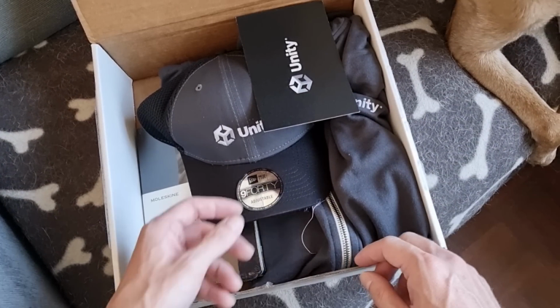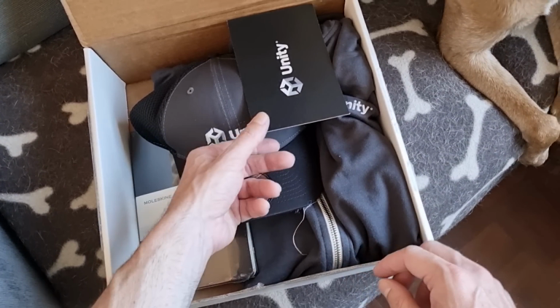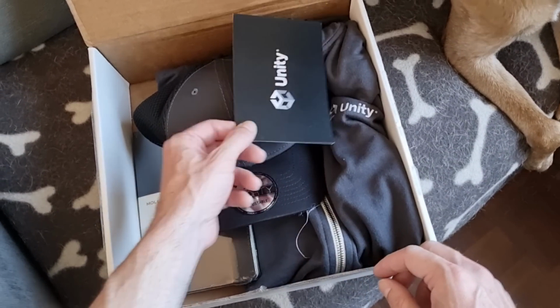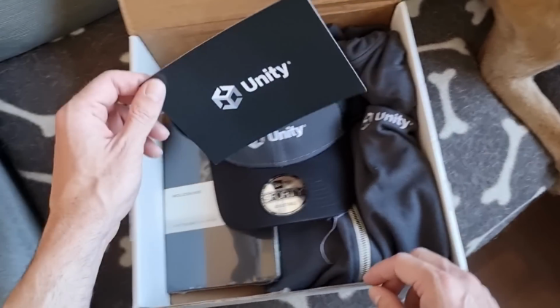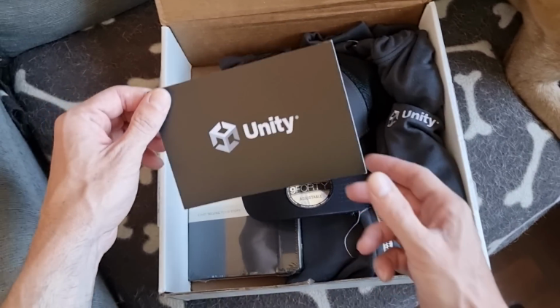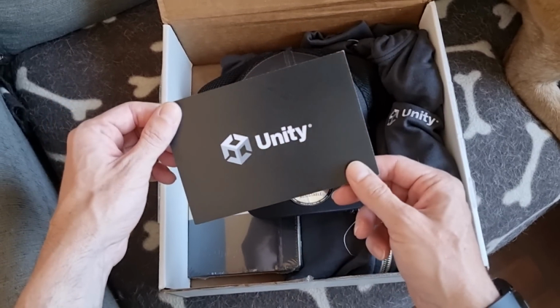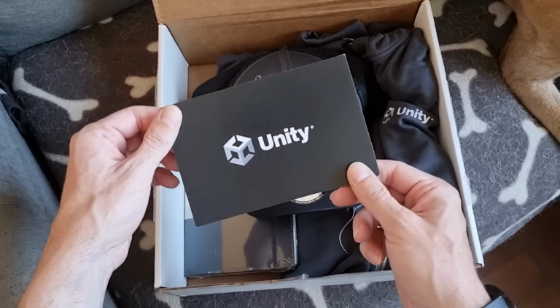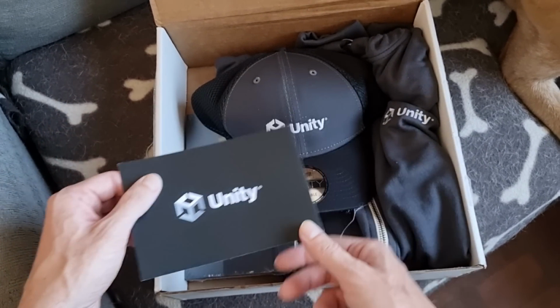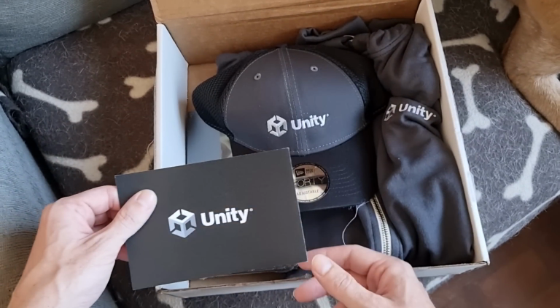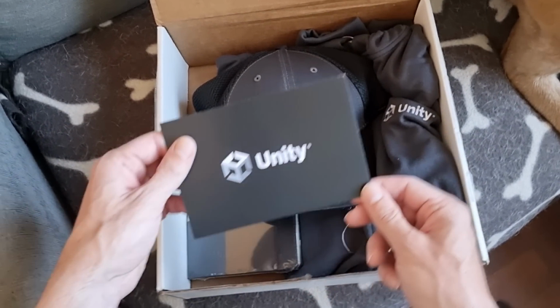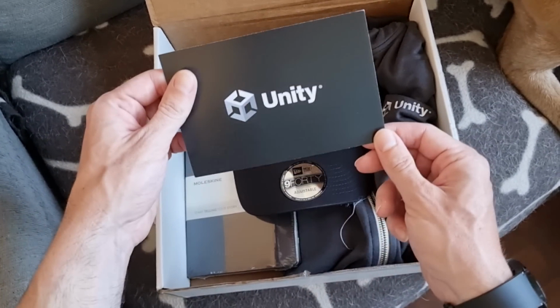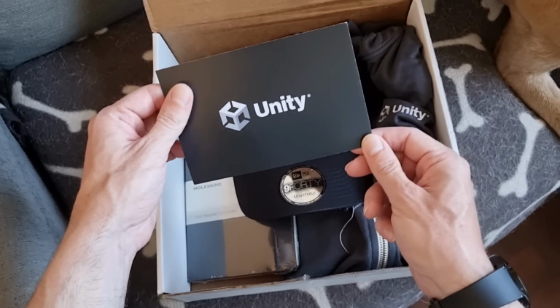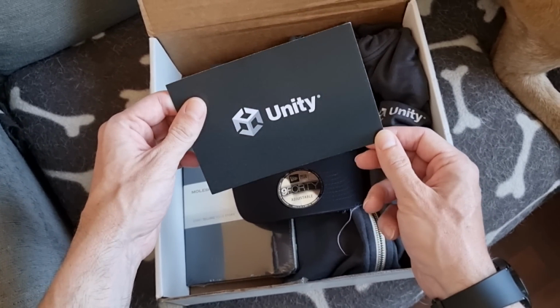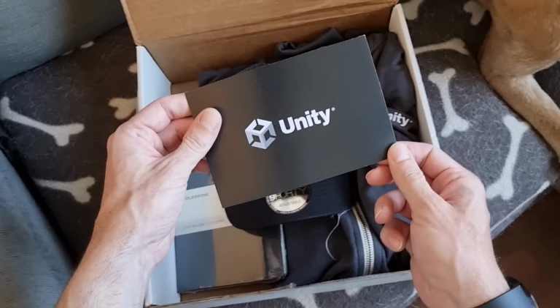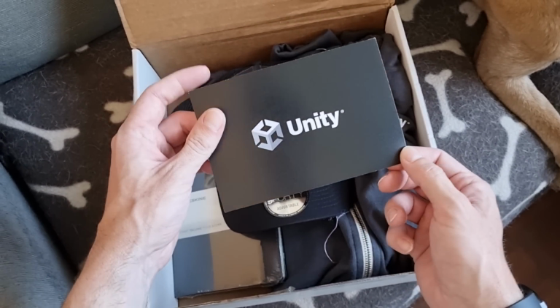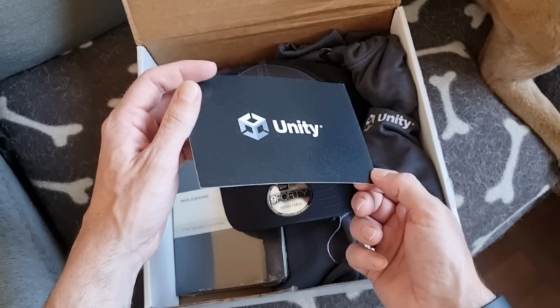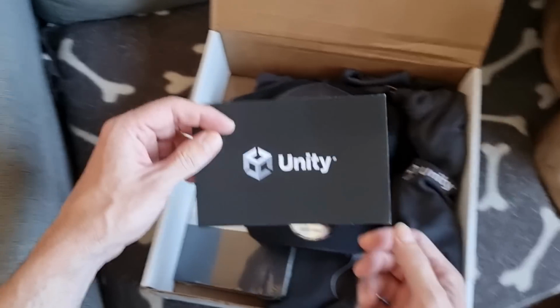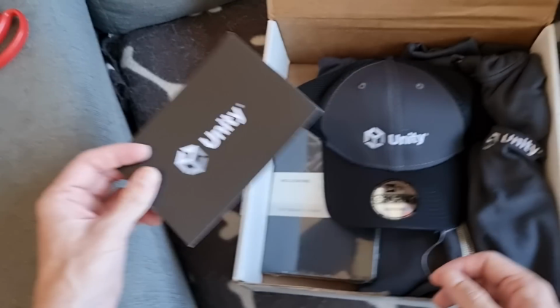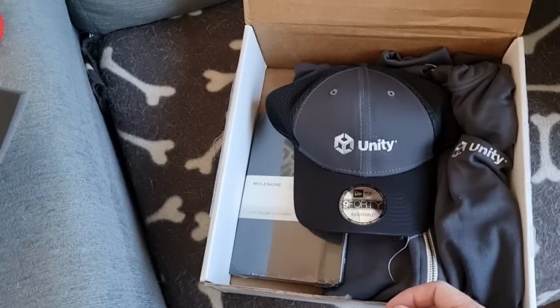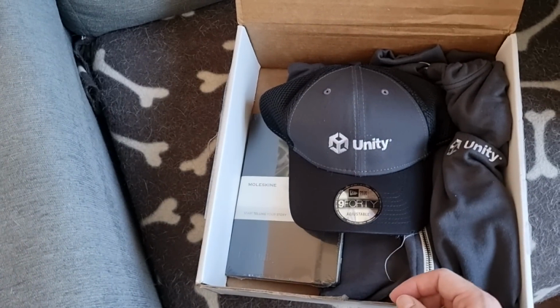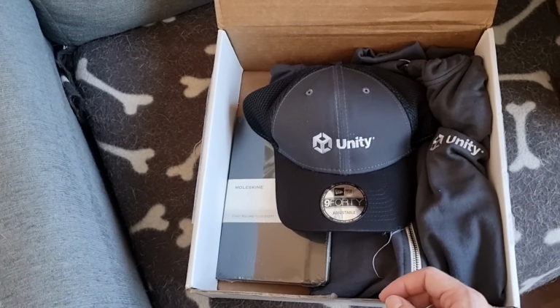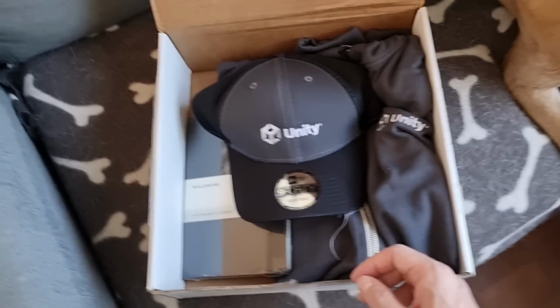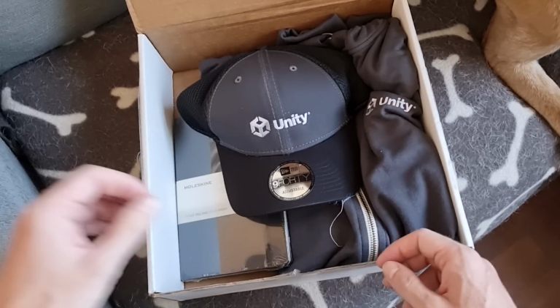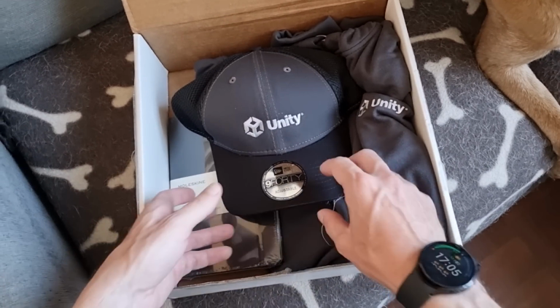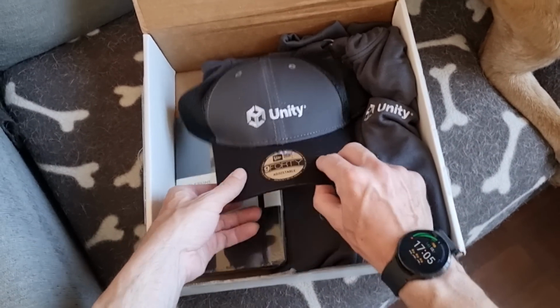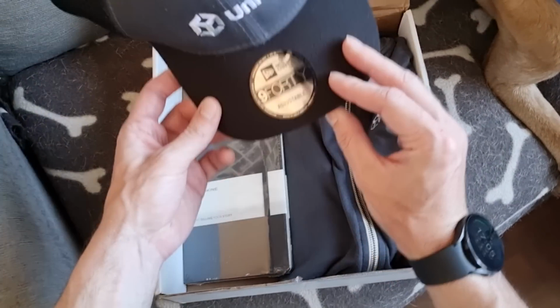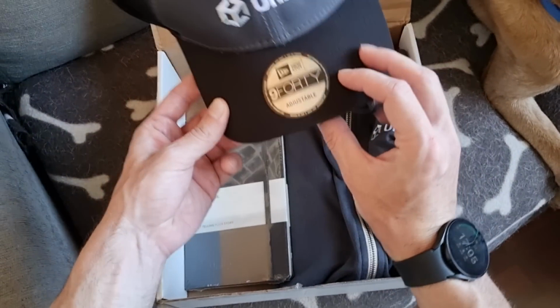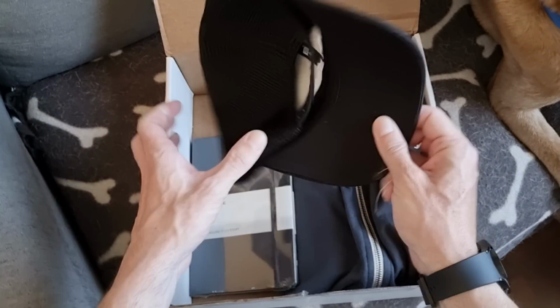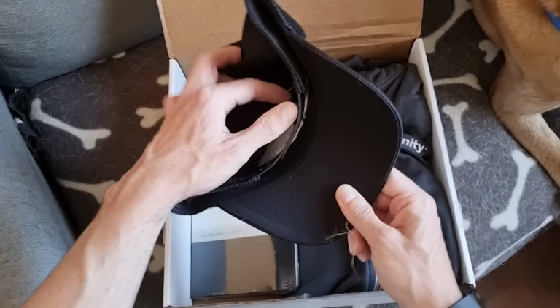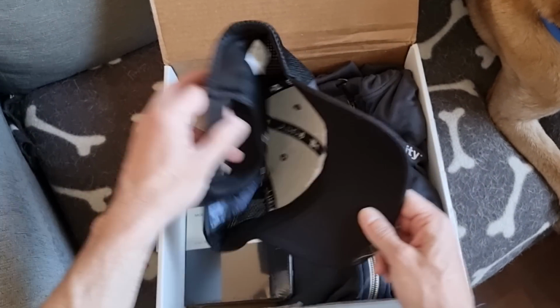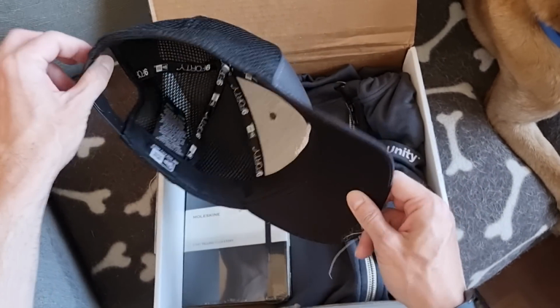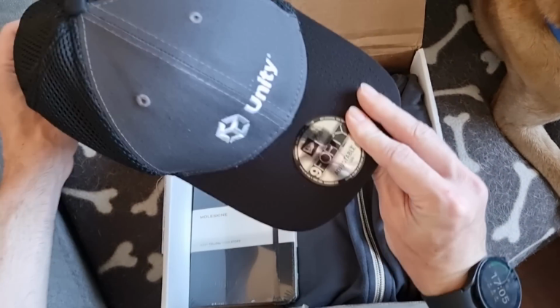Alright, so there's a nice note, everything with a nice new Unity logo. So this is the first merch that I've got updated. And there's a really nice hat — look at this, pretty cool.